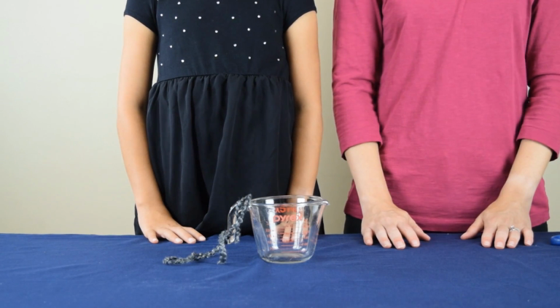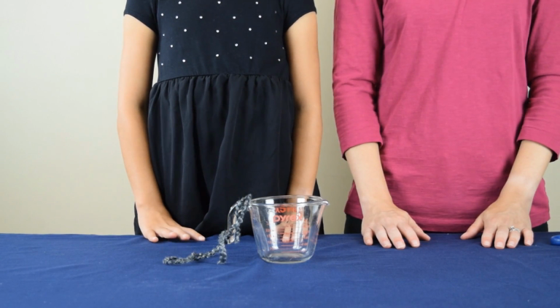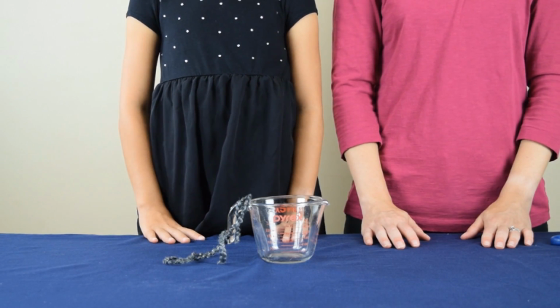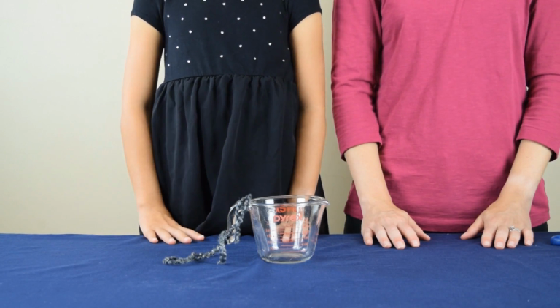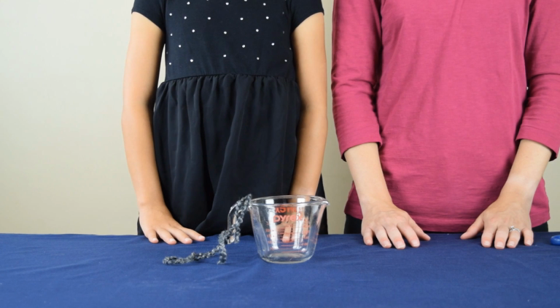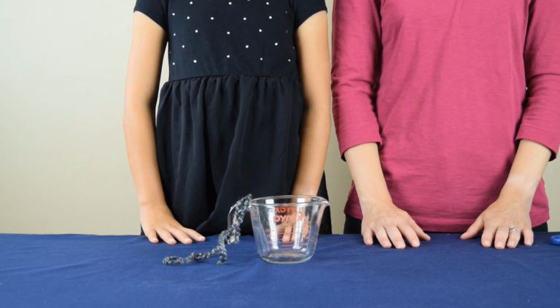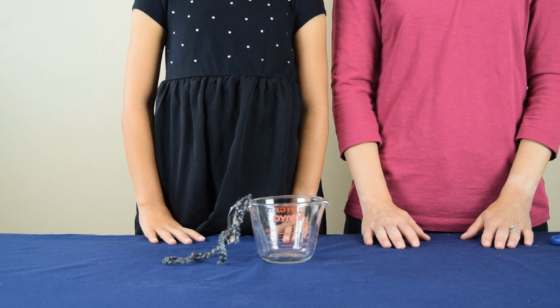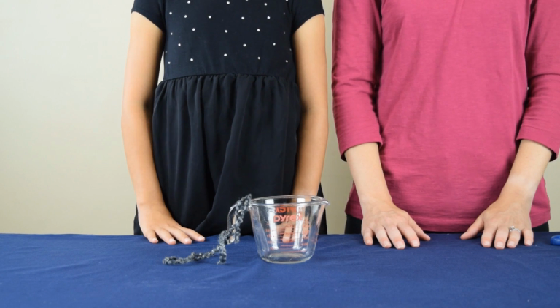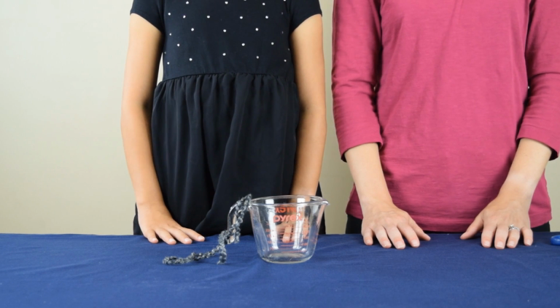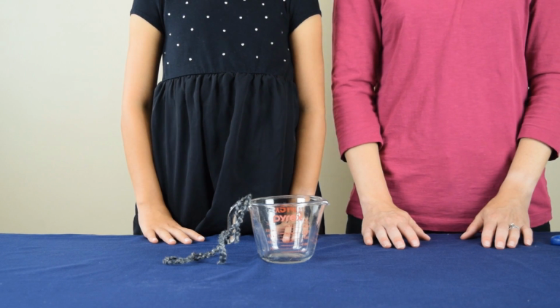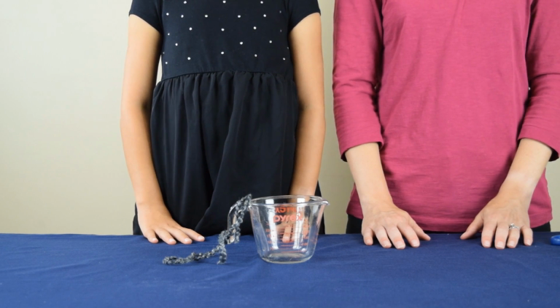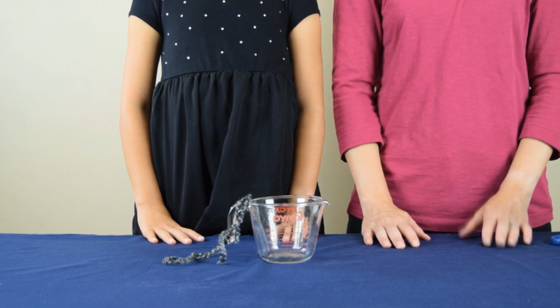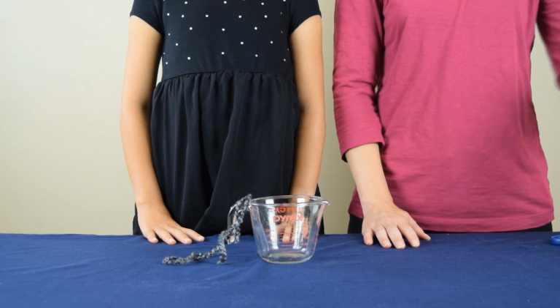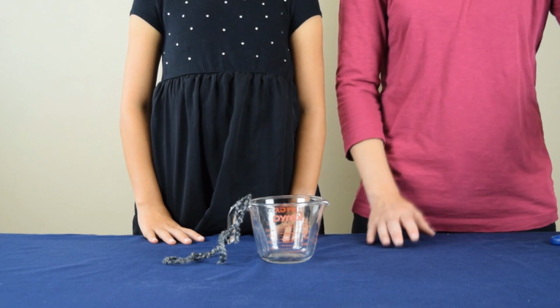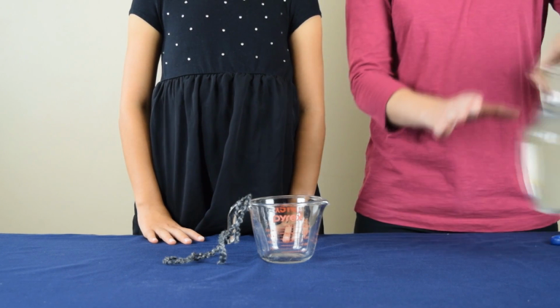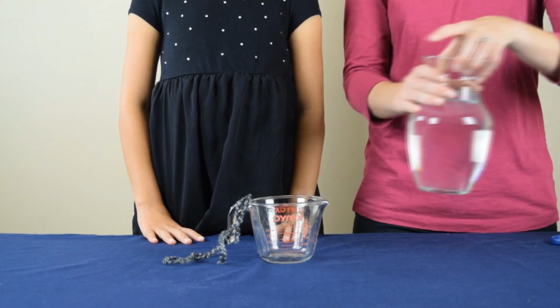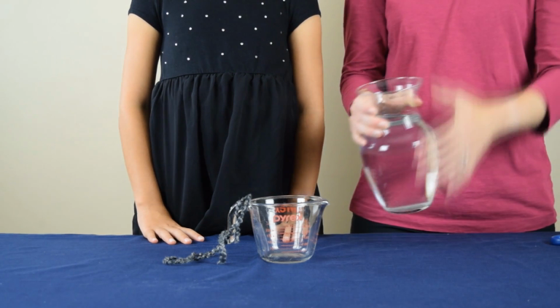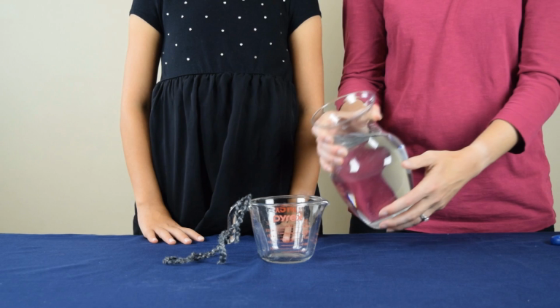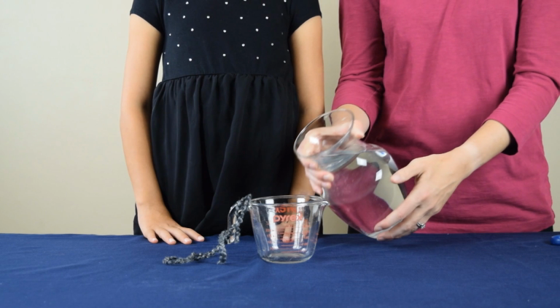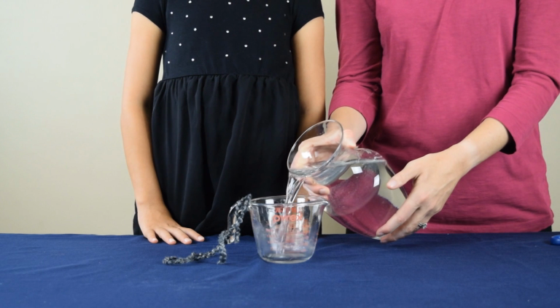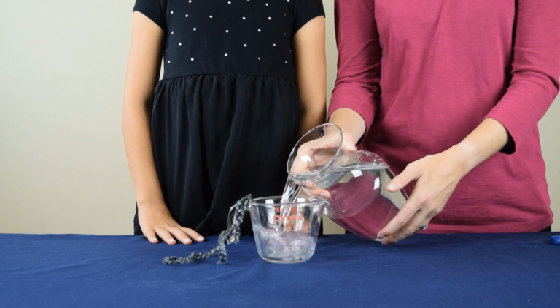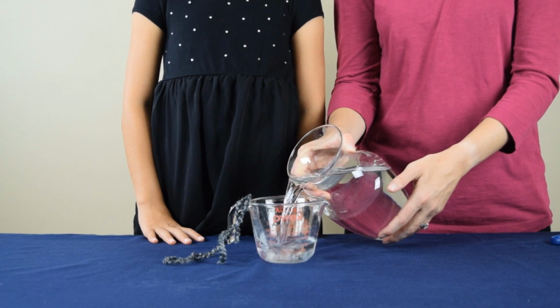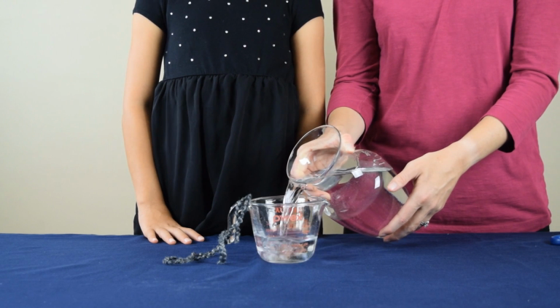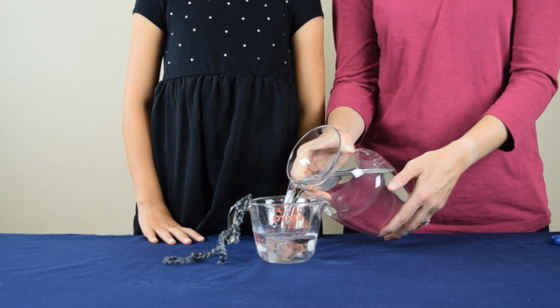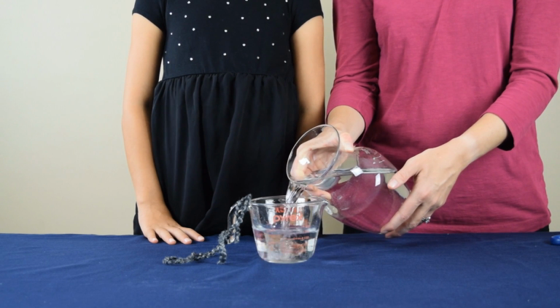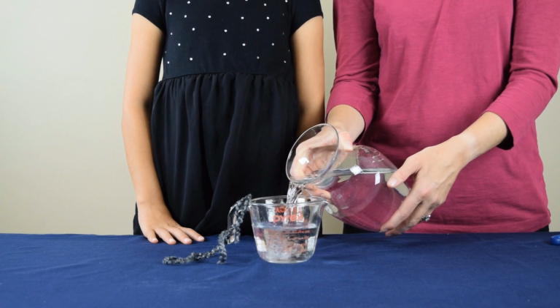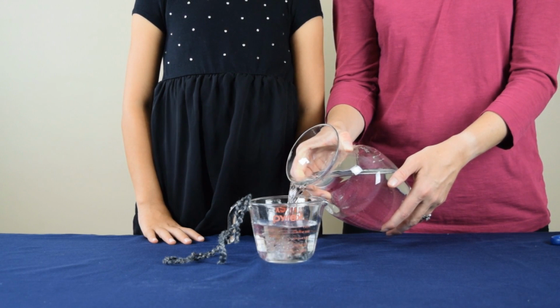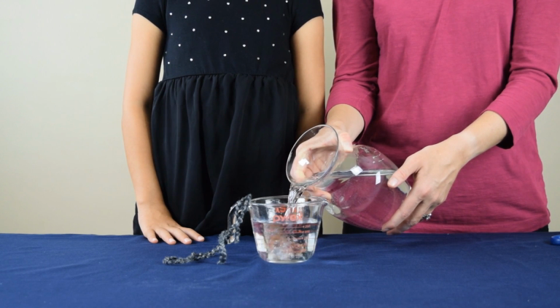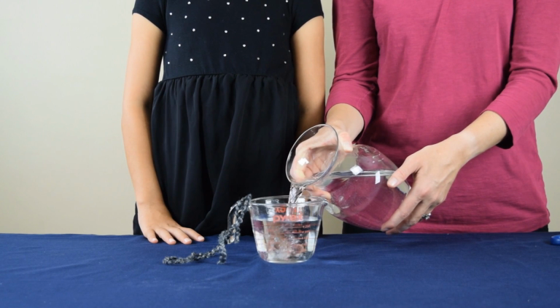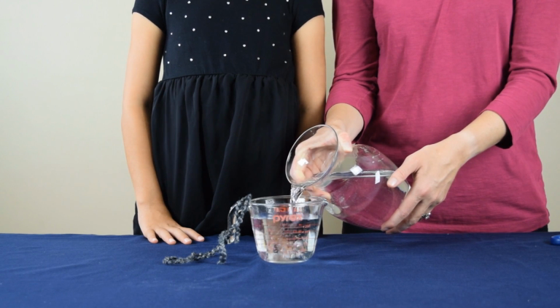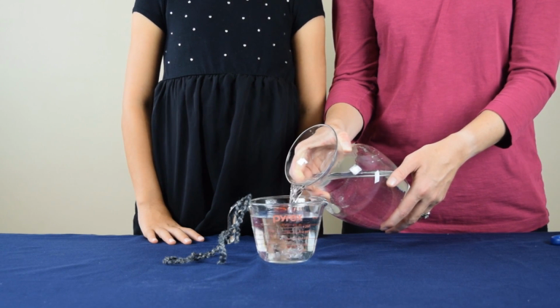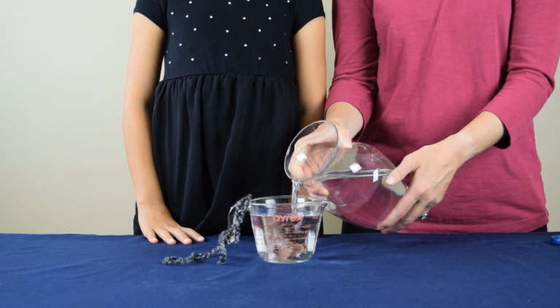After we're done tying the string to the handle, we're going to fill up the measuring cup with water. You're going to want to make sure that you get the measuring cup full almost to the top.